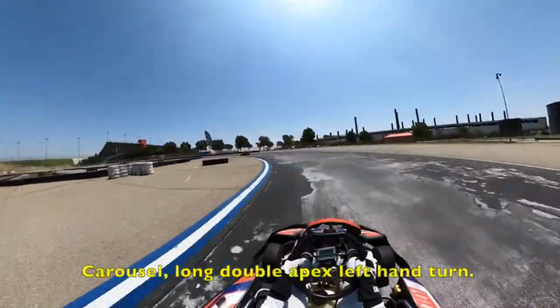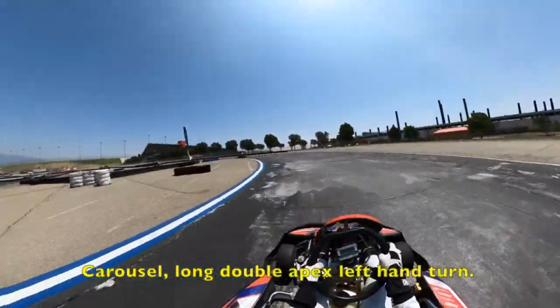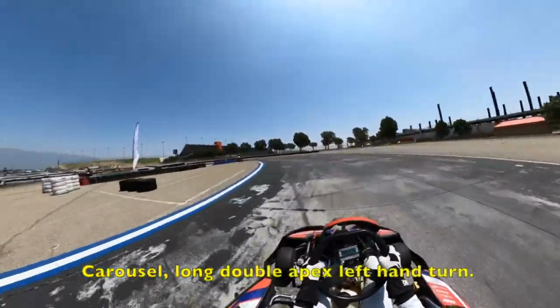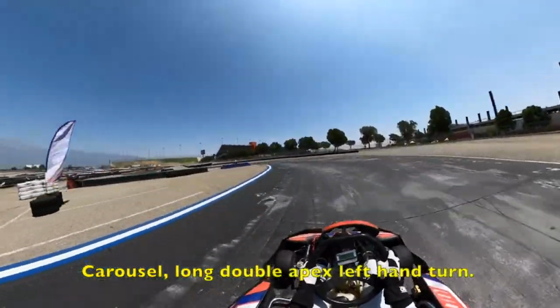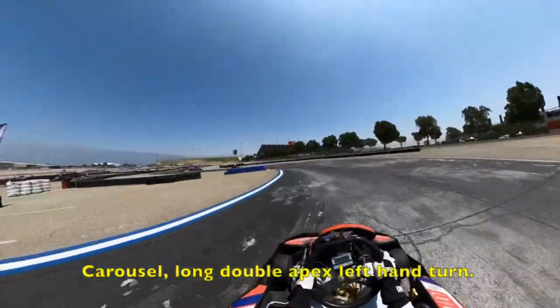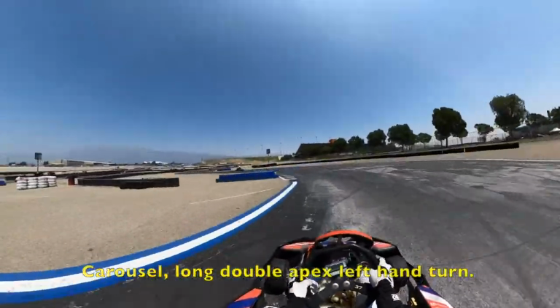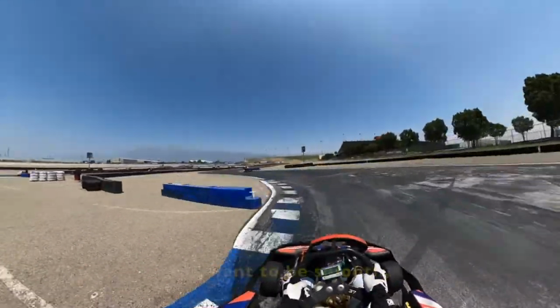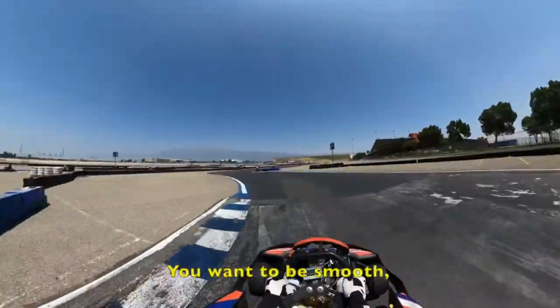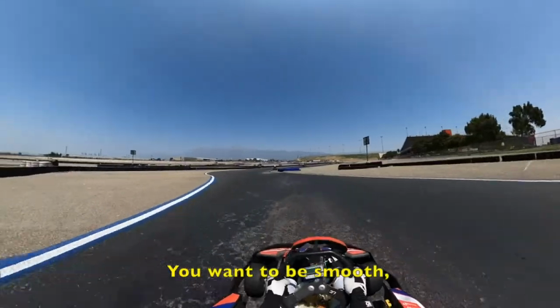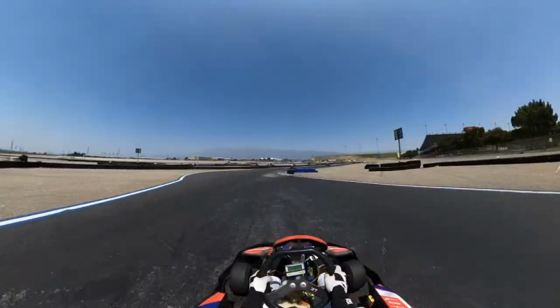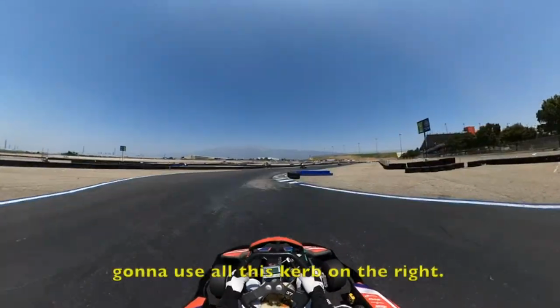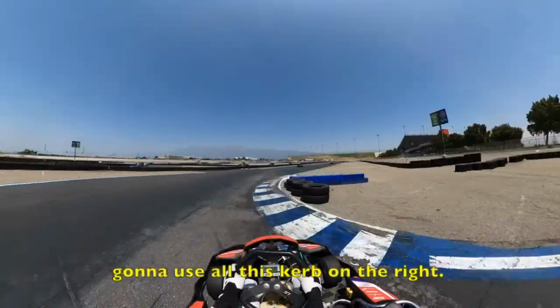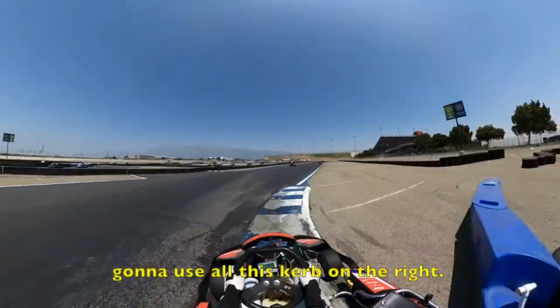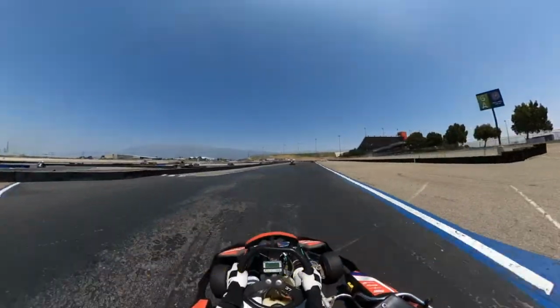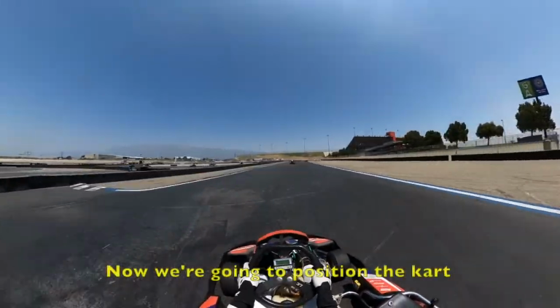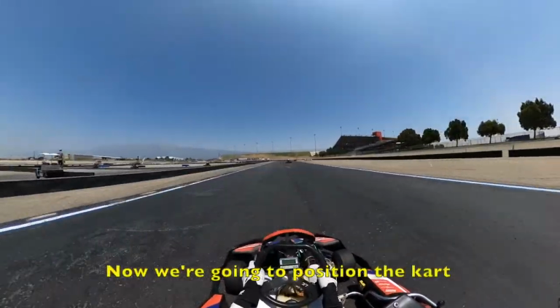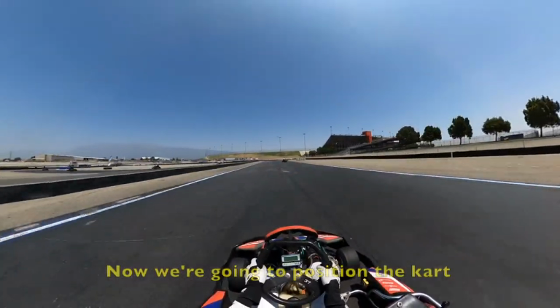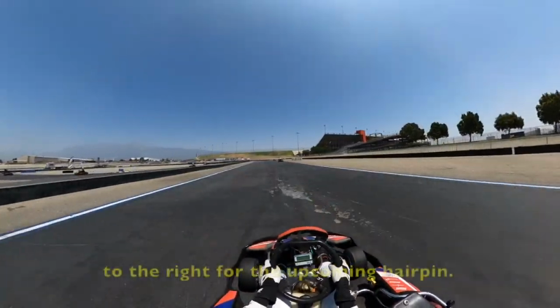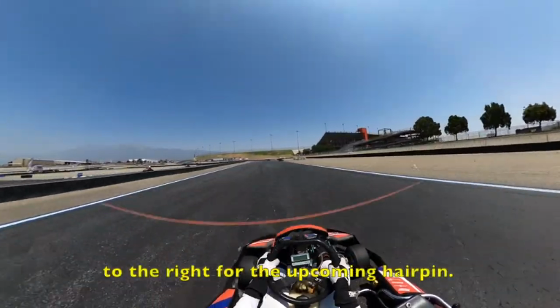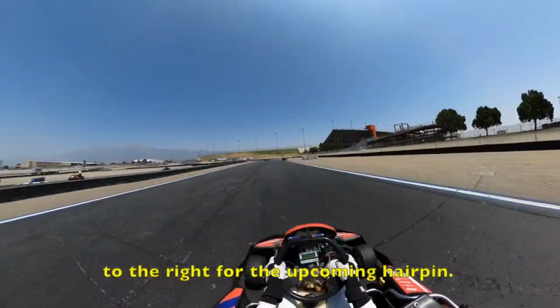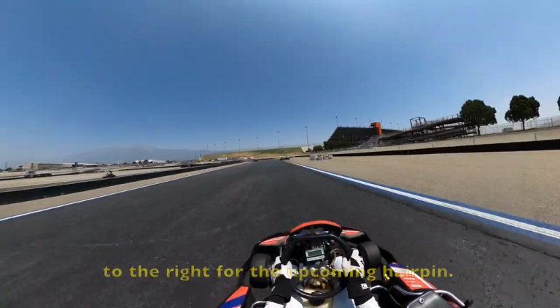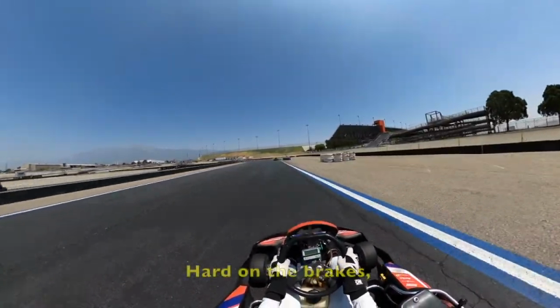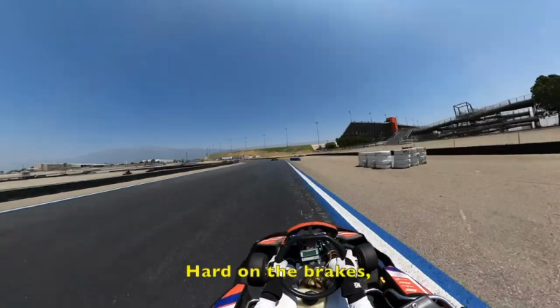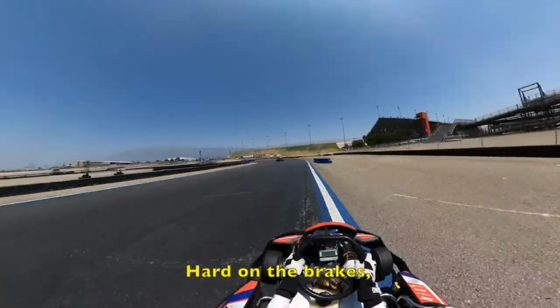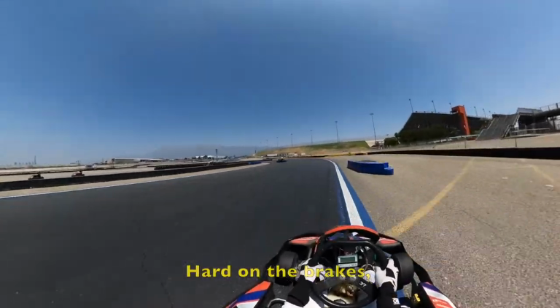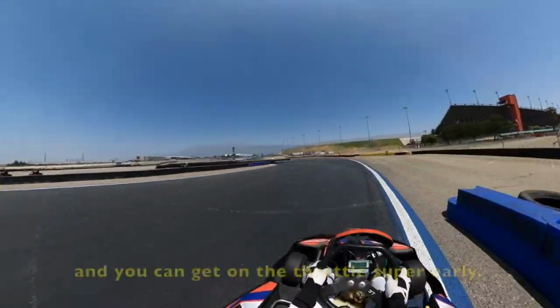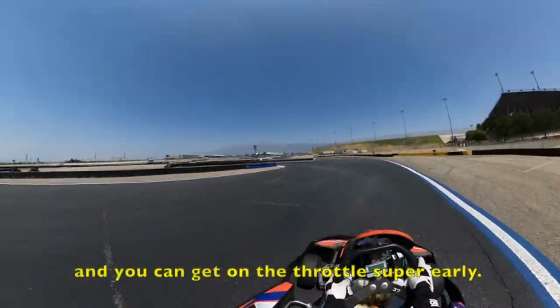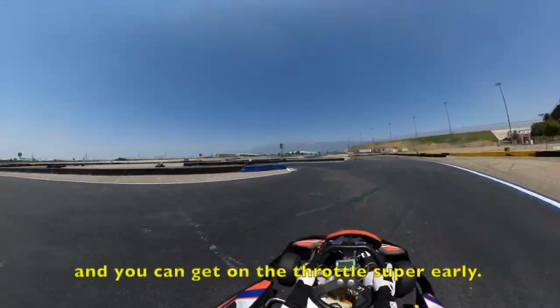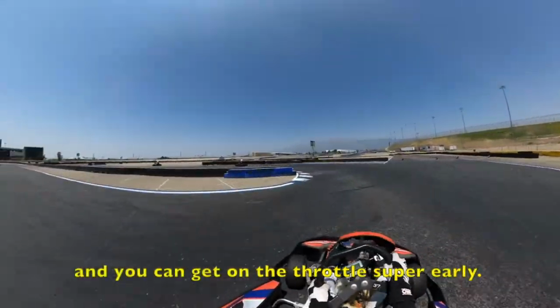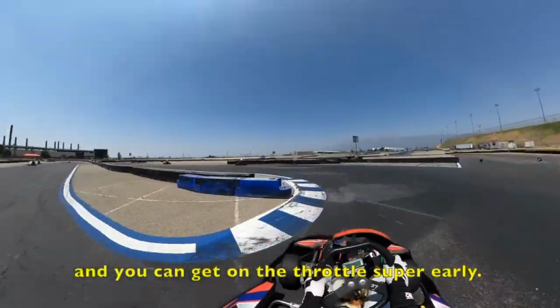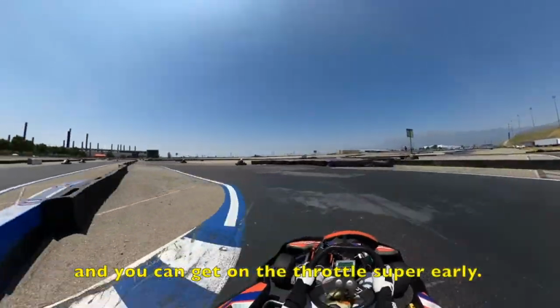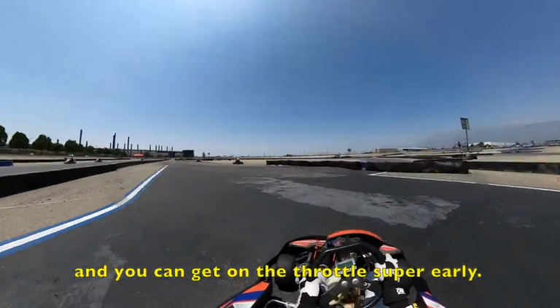Carousel — long double-apex left-hand turn. Want to be smooth, going to use all this curve on the right. Position the cart to the right if you have a helping line. Out on the brakes, and if you're in those laps, super early.